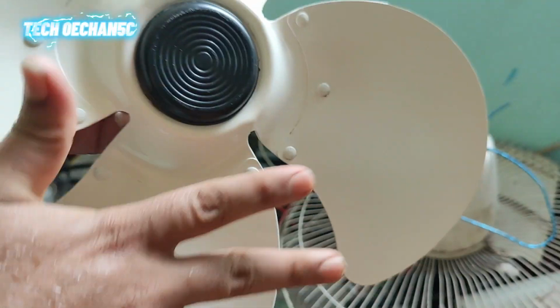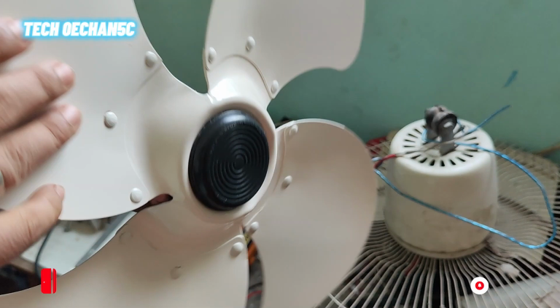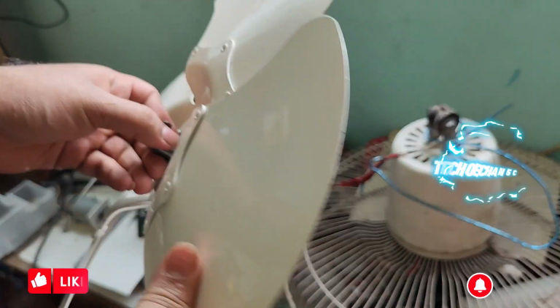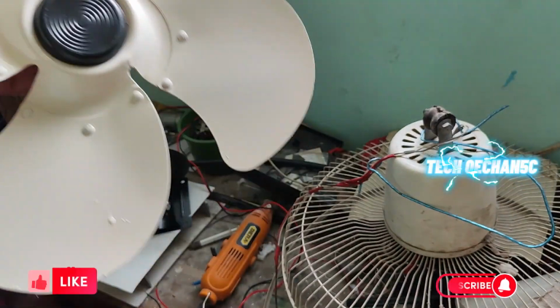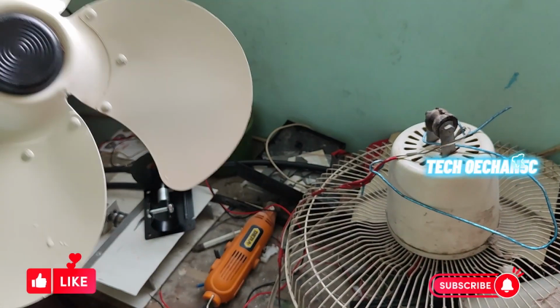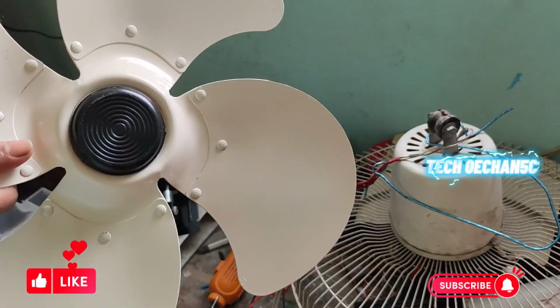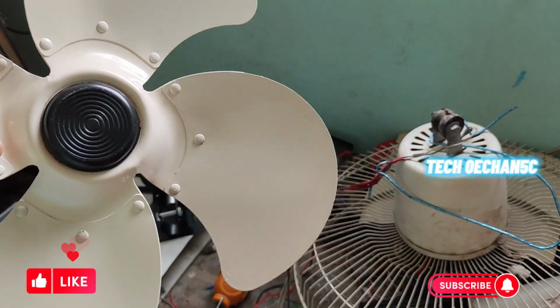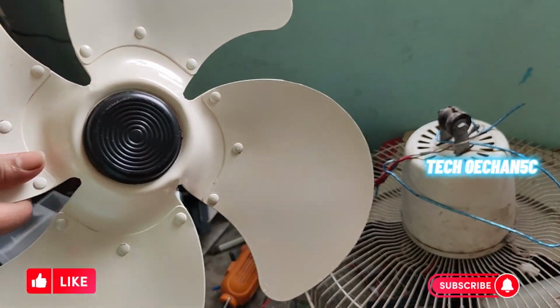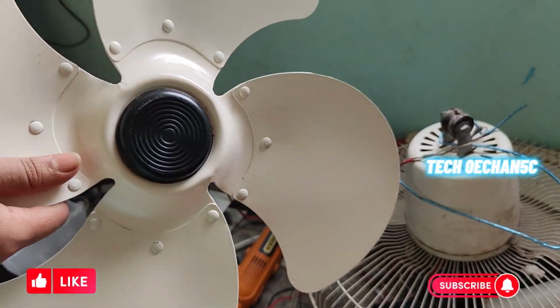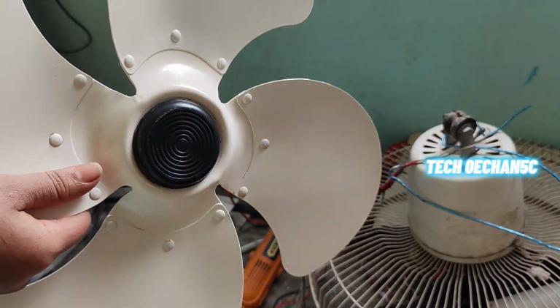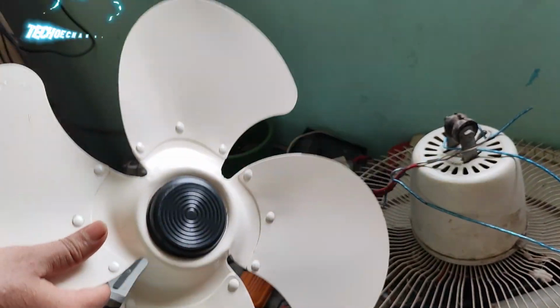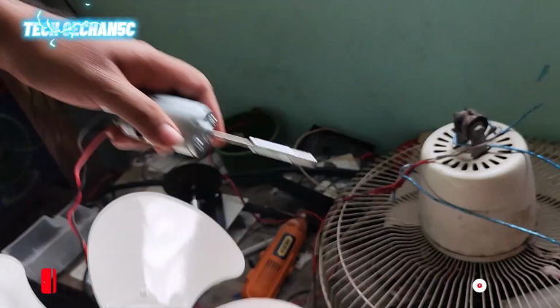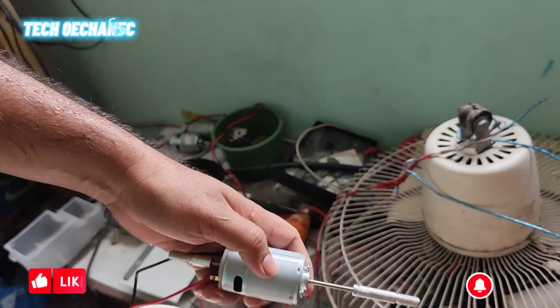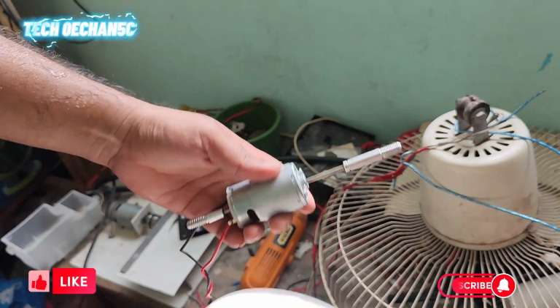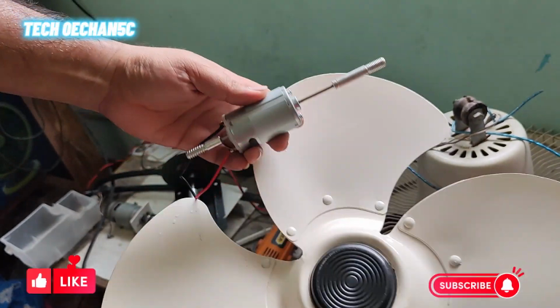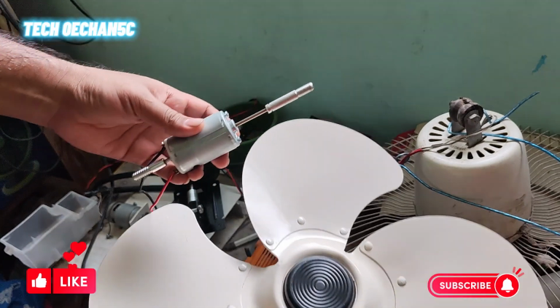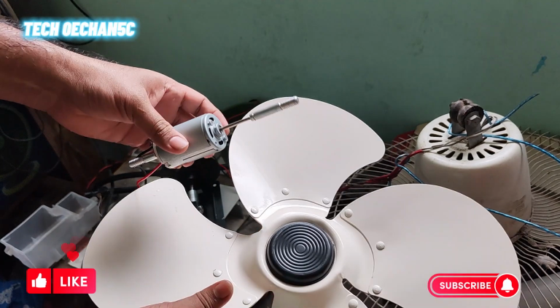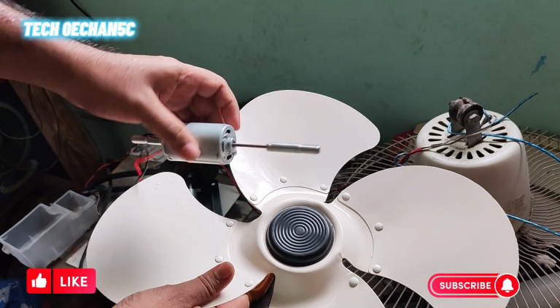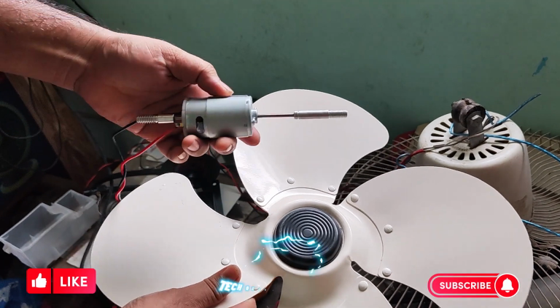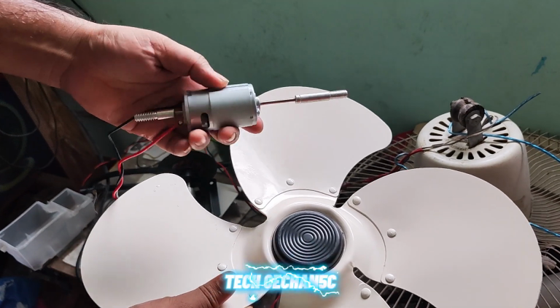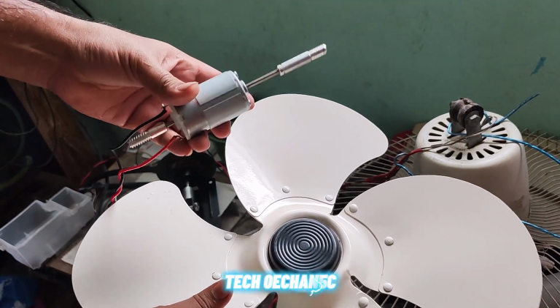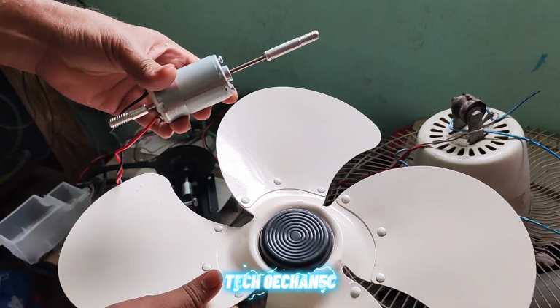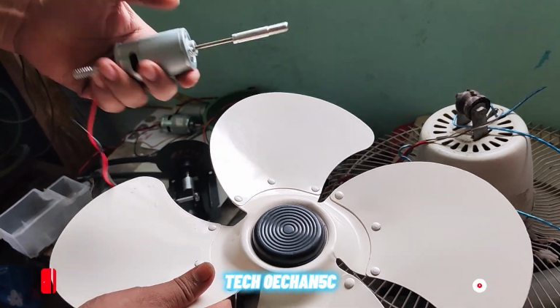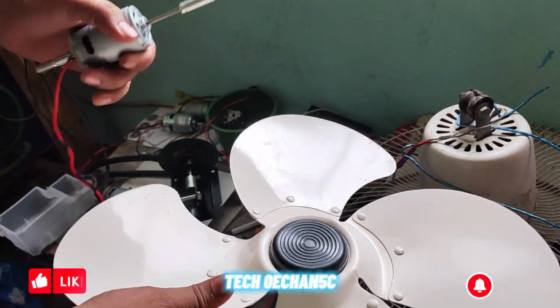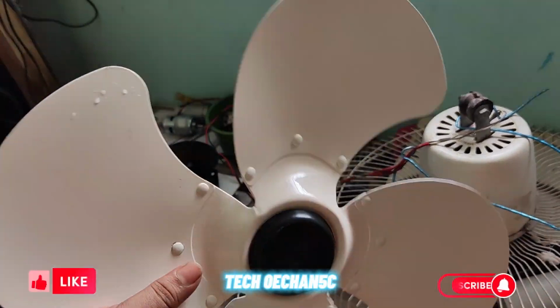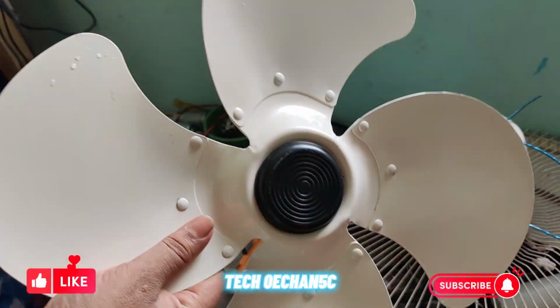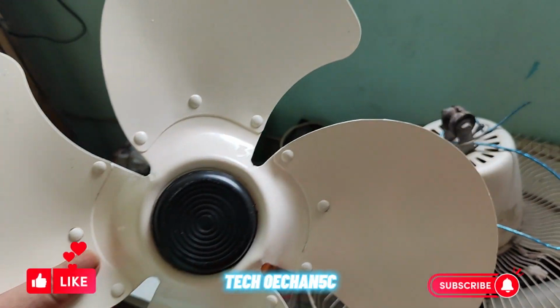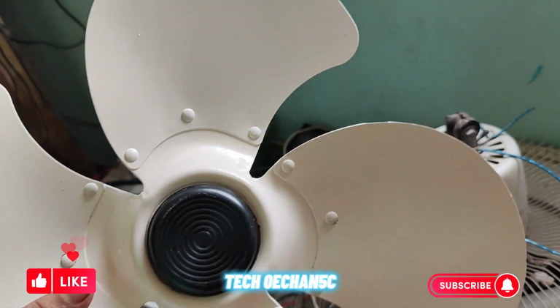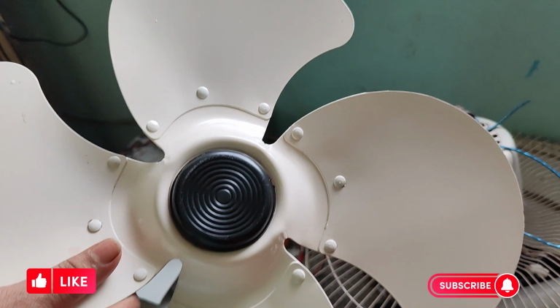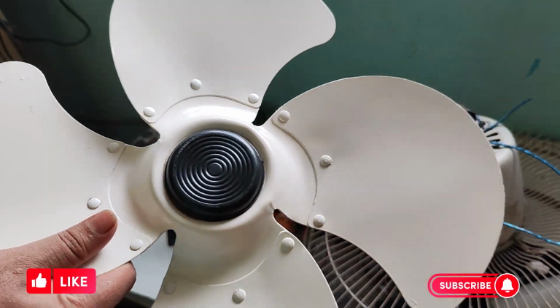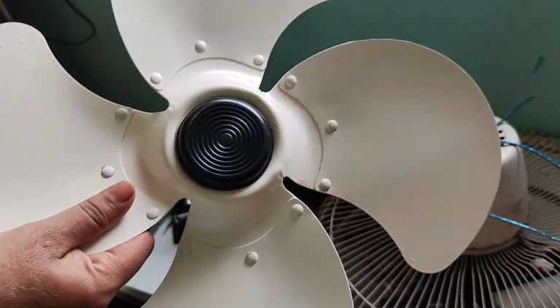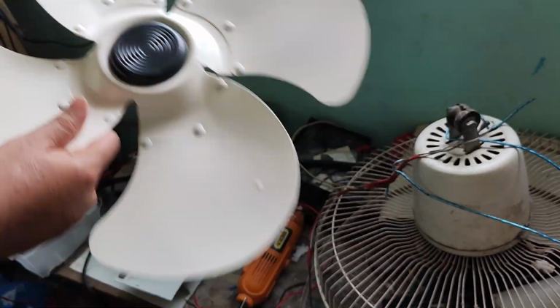And we need a DC motor. This is a DC motor — yes, a 12 volt DC motor. And check the voltage.